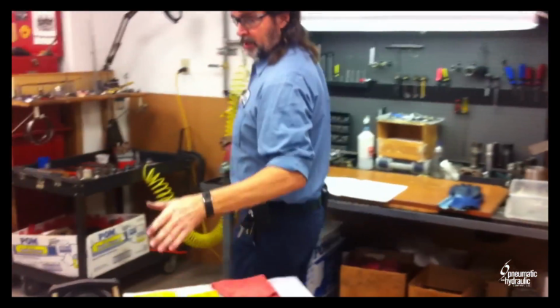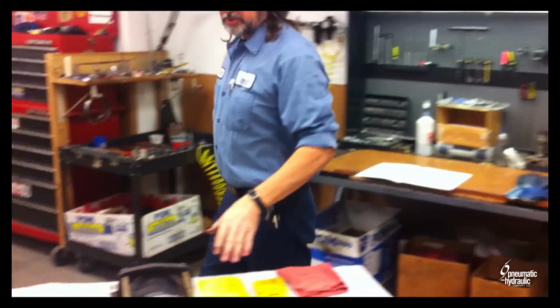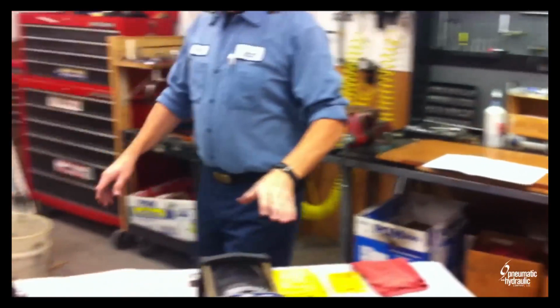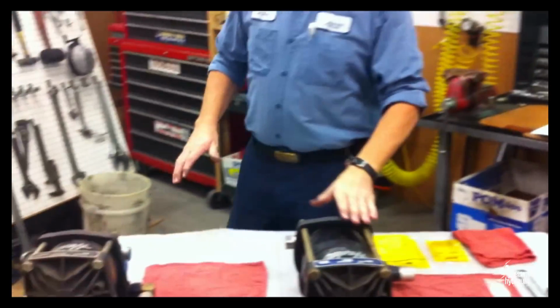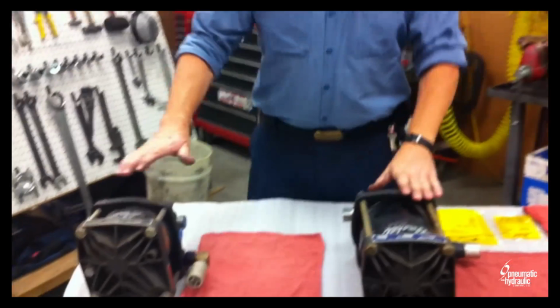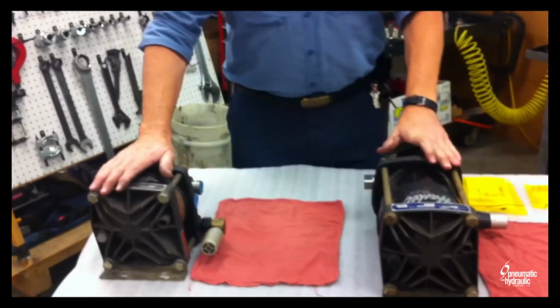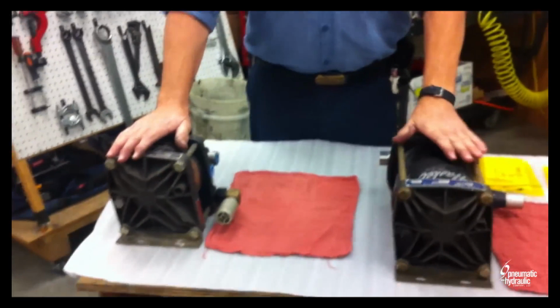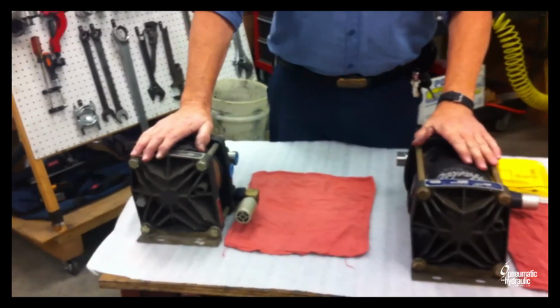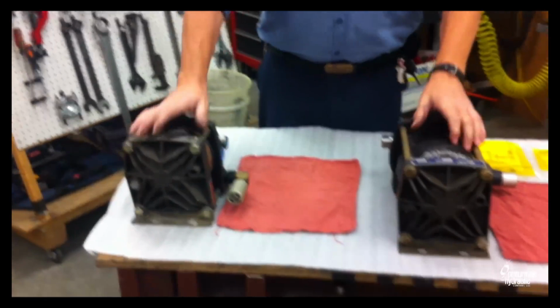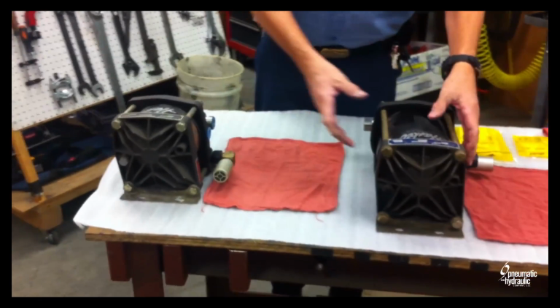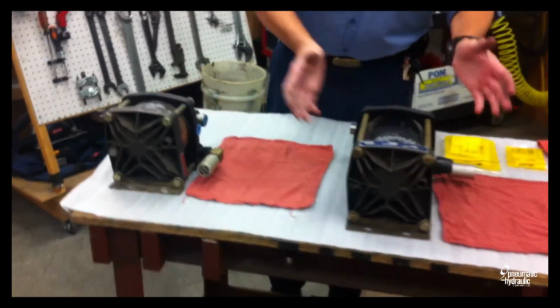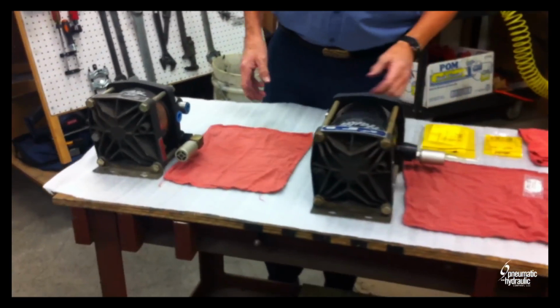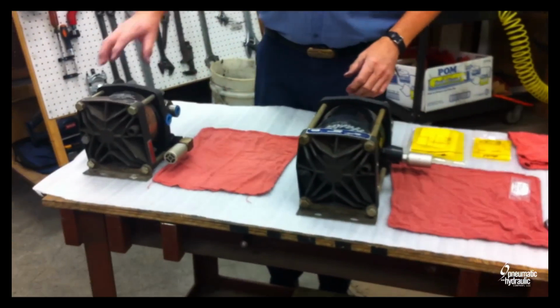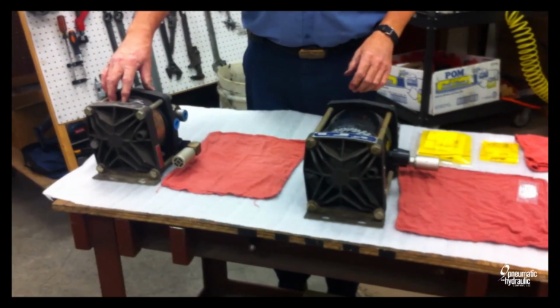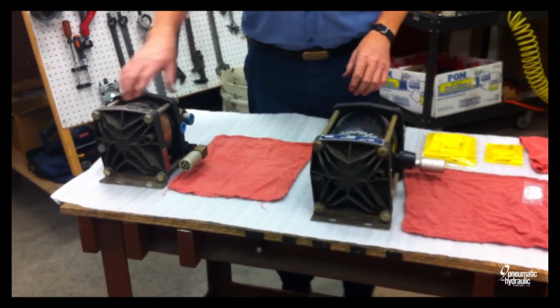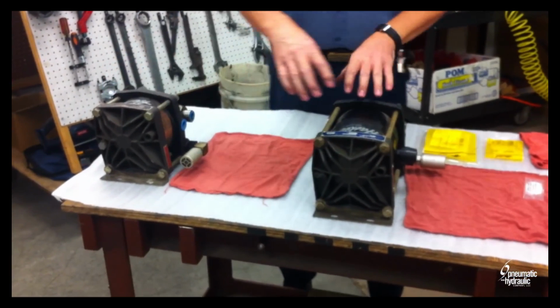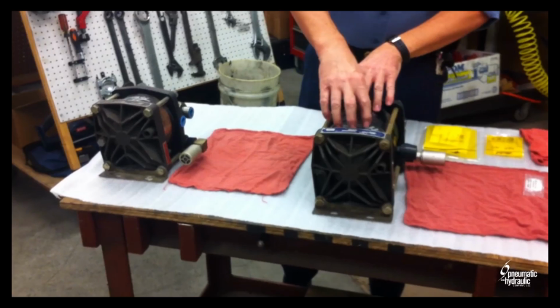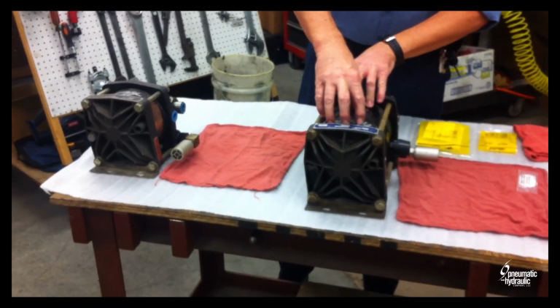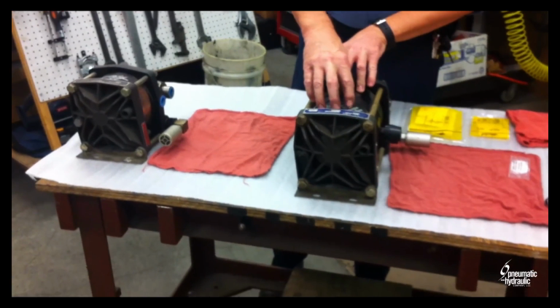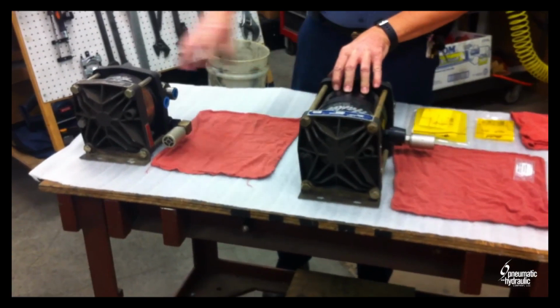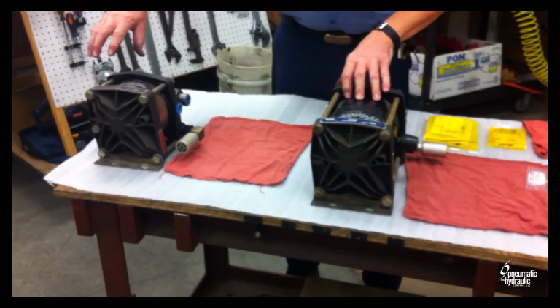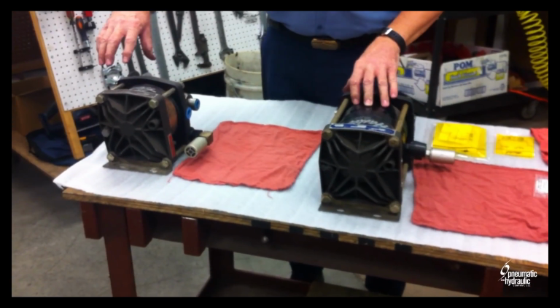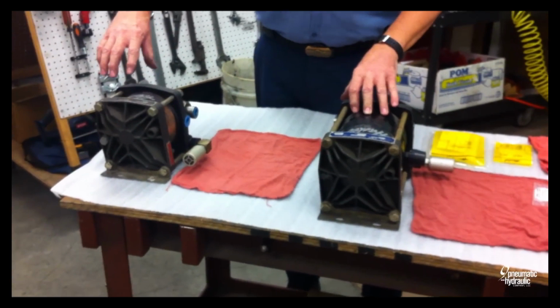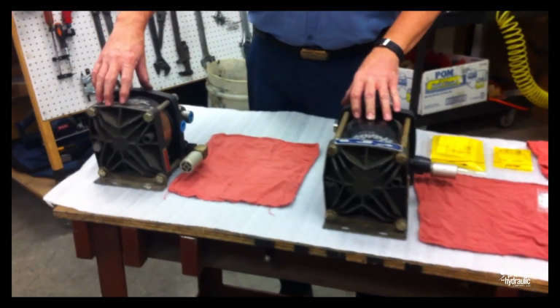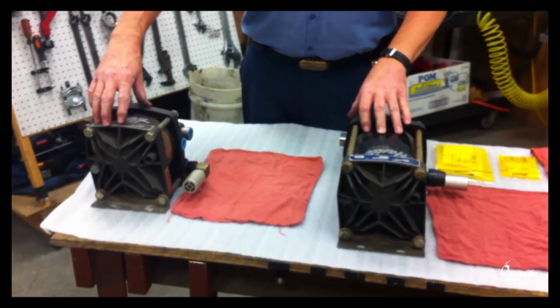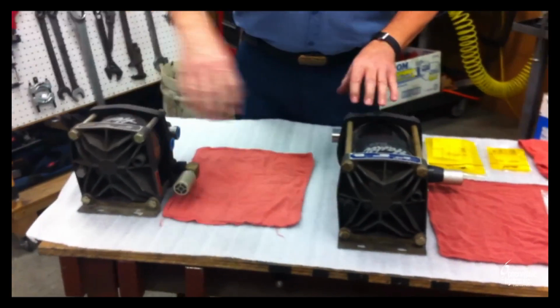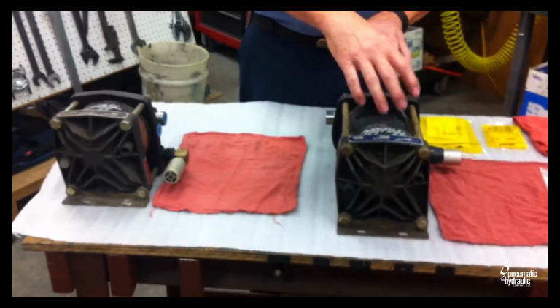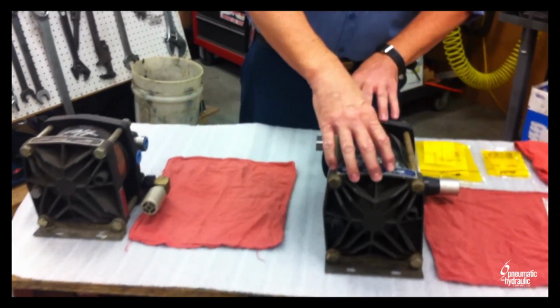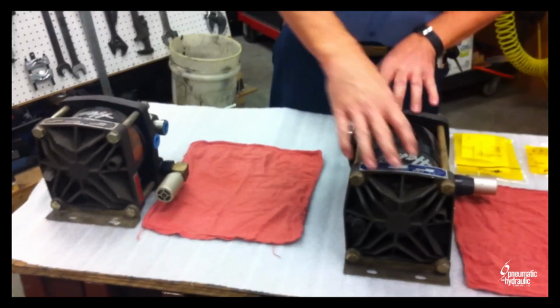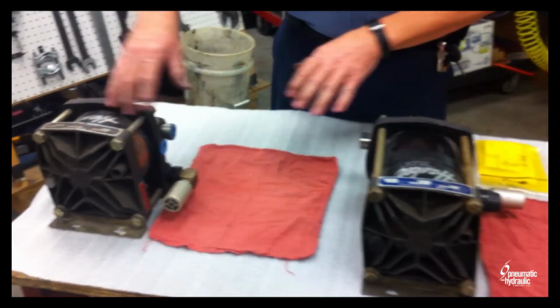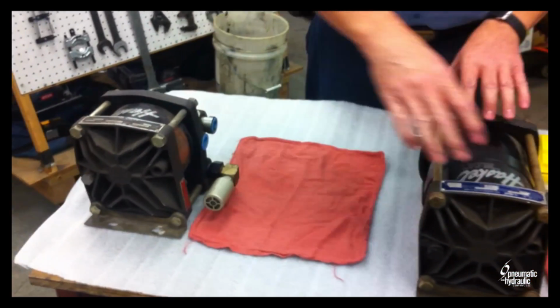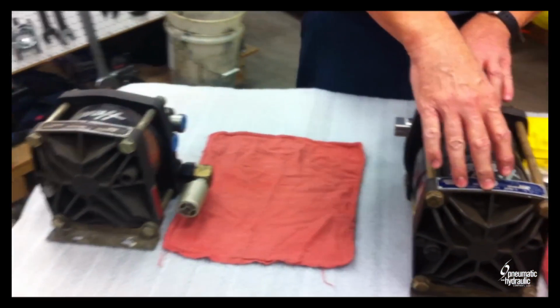Now, these are one and a half horsepower Haskell pumps with five and three quarter inch air drives. It's a single air drive and a double air drive. Basically, this is a 35 — we put two air barrels on it and it makes it a 72.